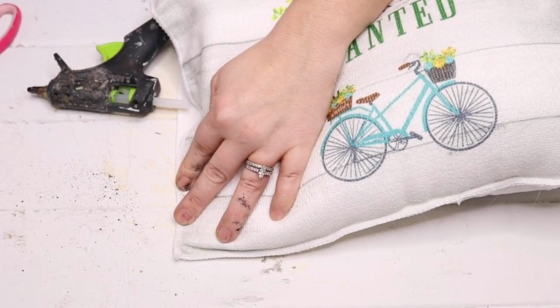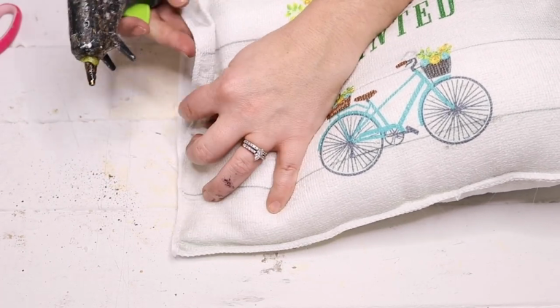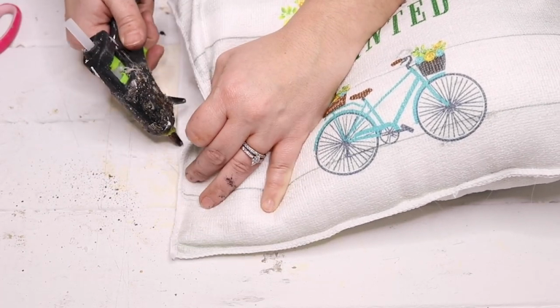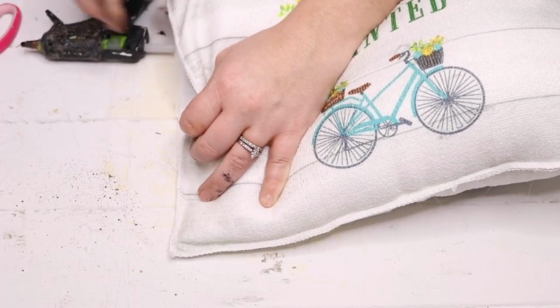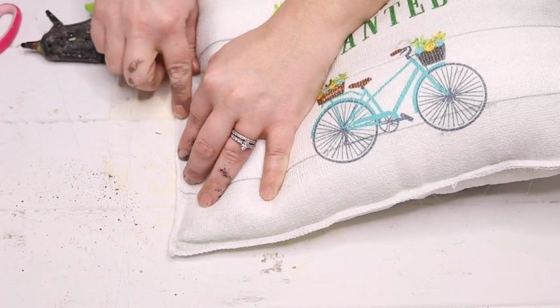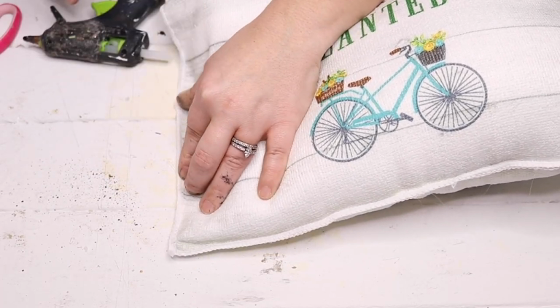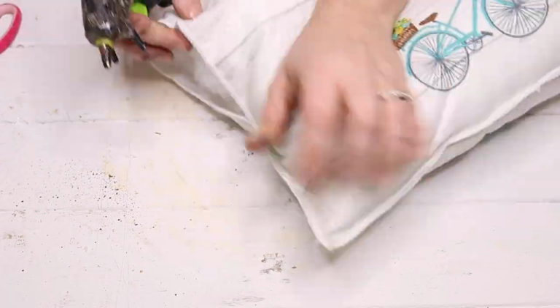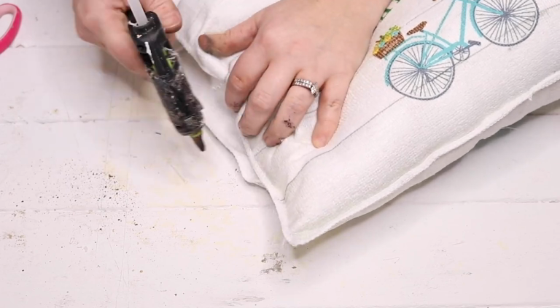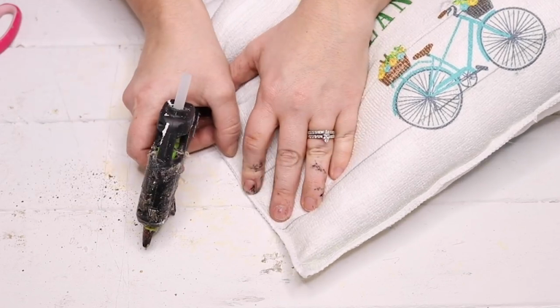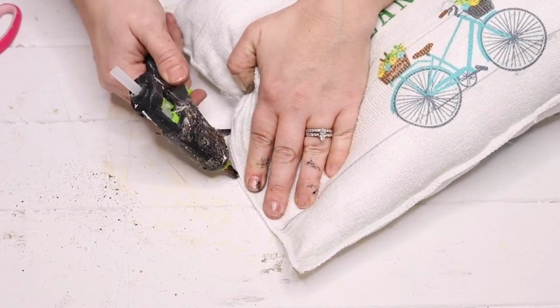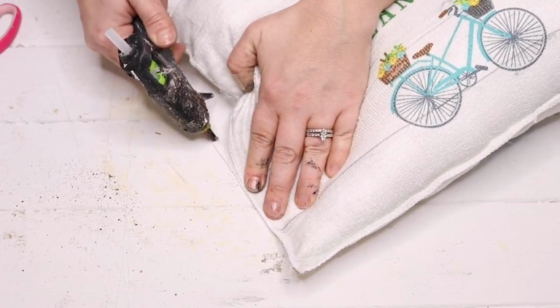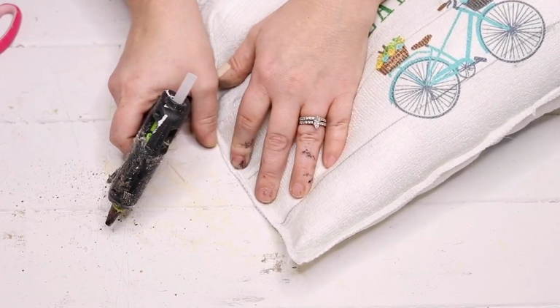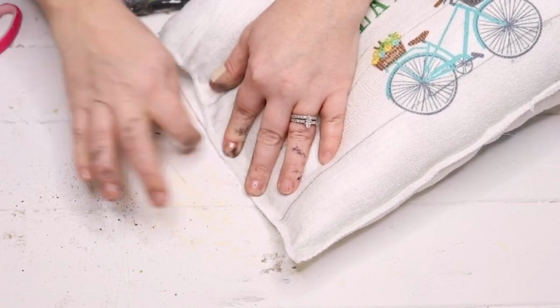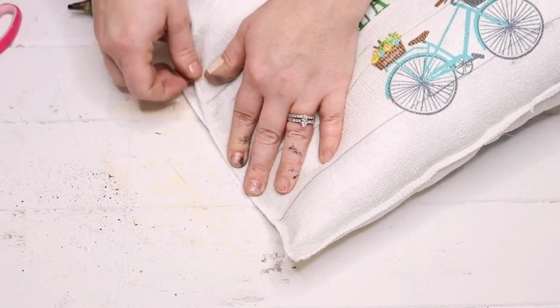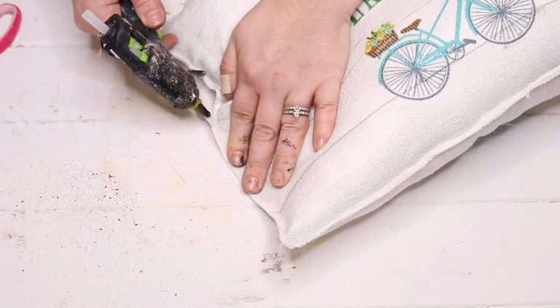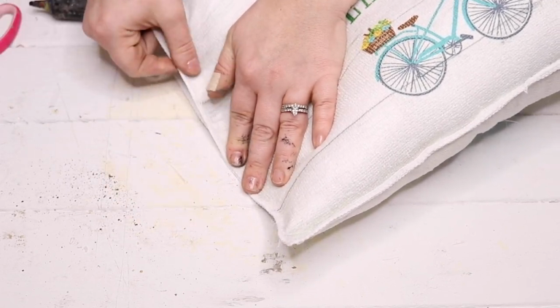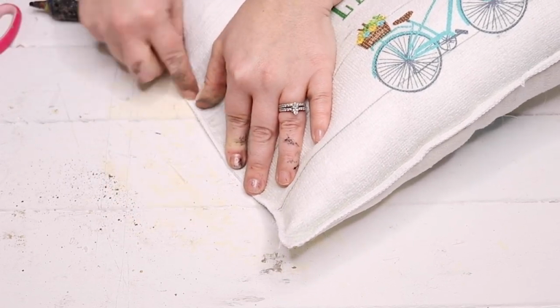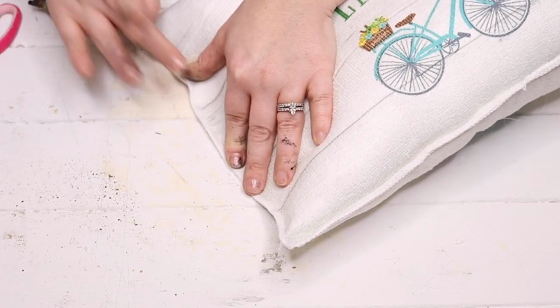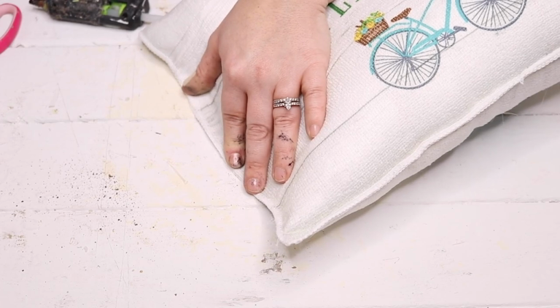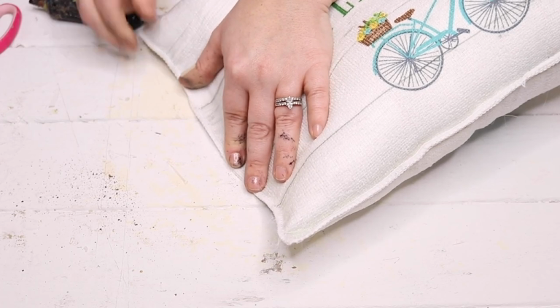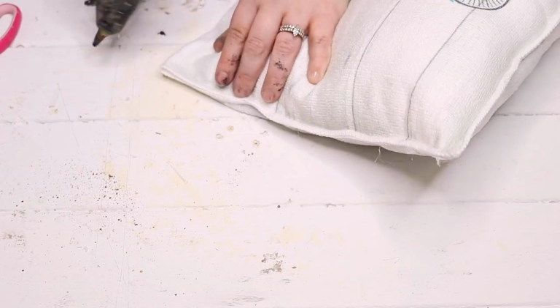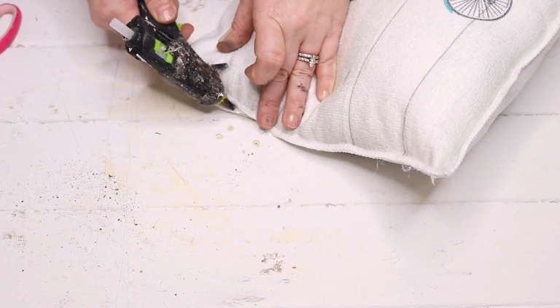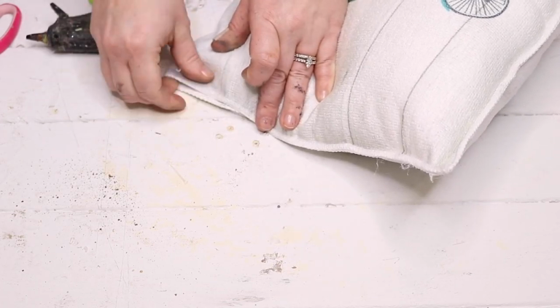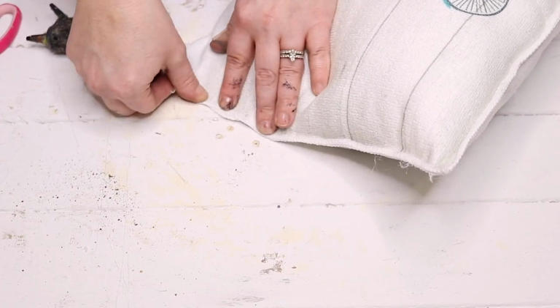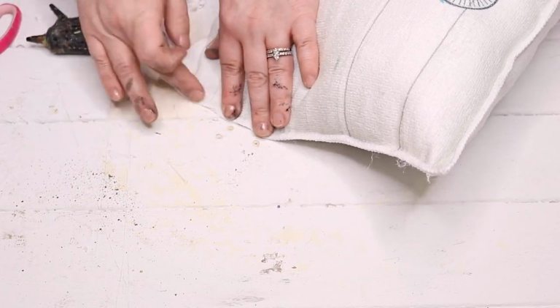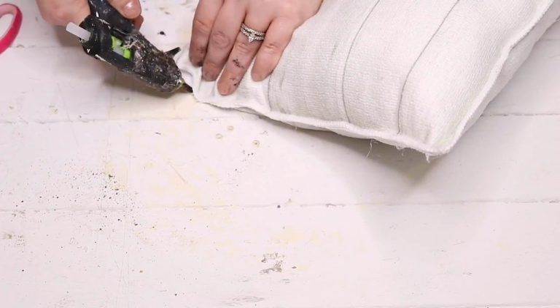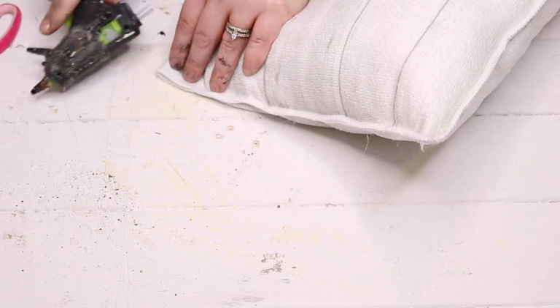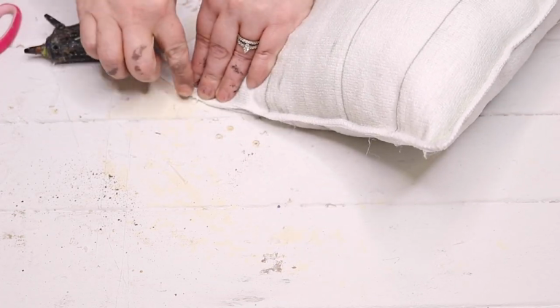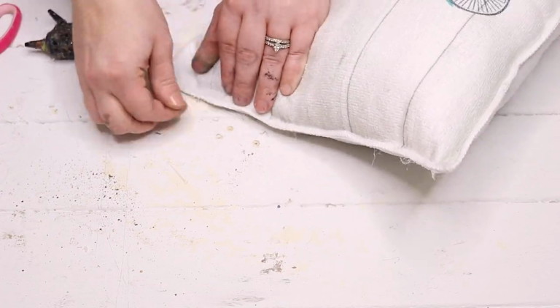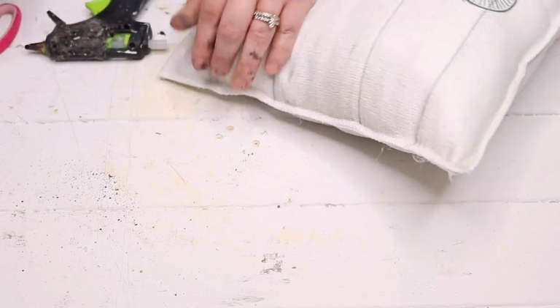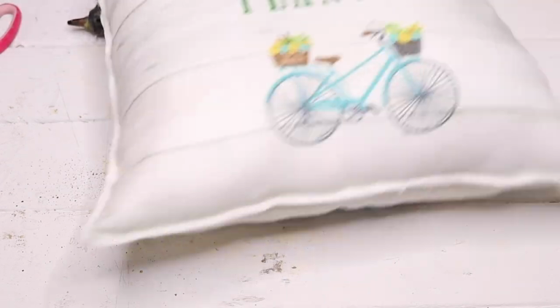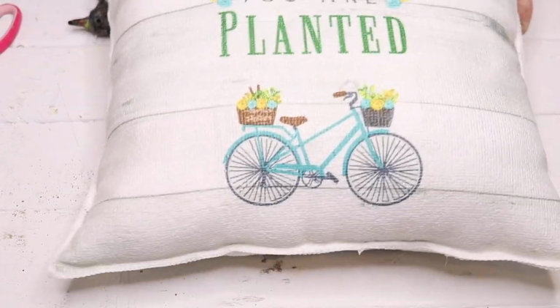I used polyfill I already had, but you could use stuffing from an old pillow — anything you have works. Once it's all filled, I just hot glued the other side down. You can use seam tape or even sew it if you want, but hot glue works perfectly and is easy. And that is it for this cute spring pillow!